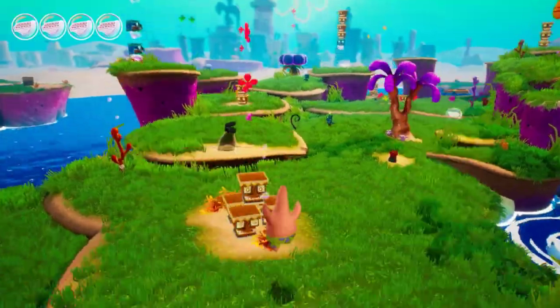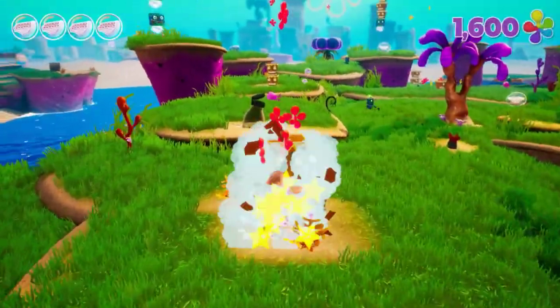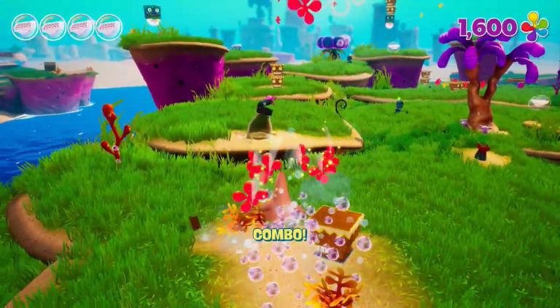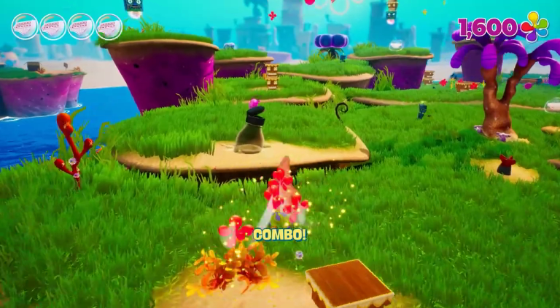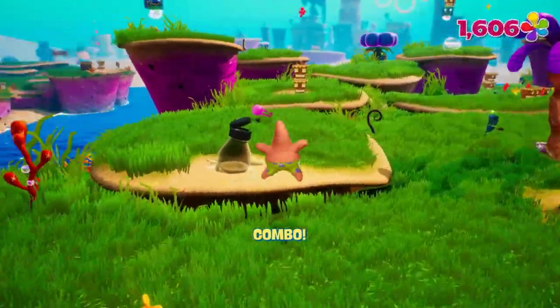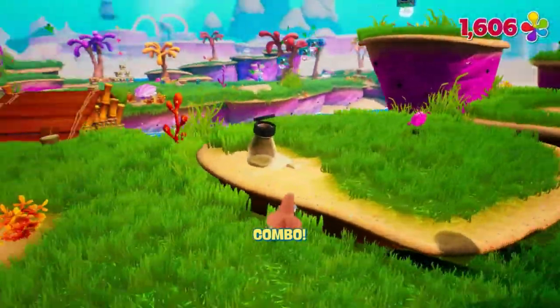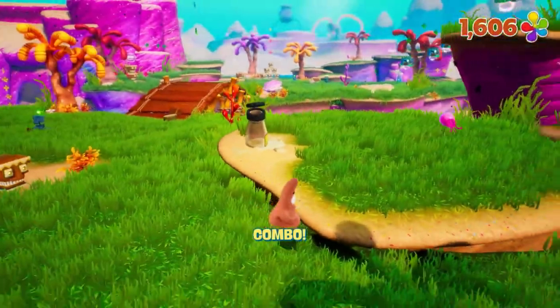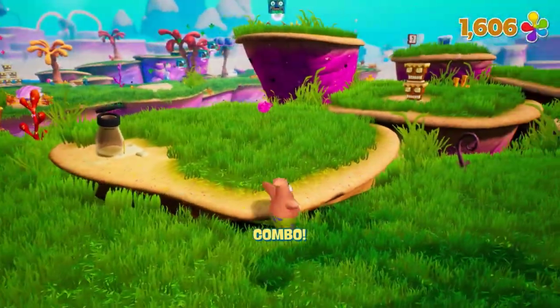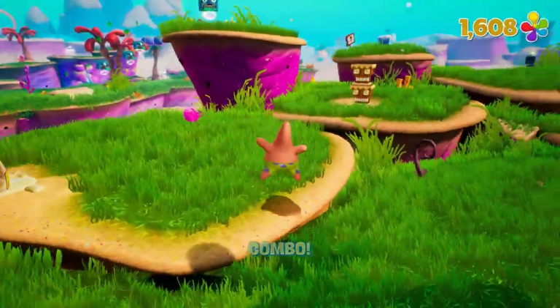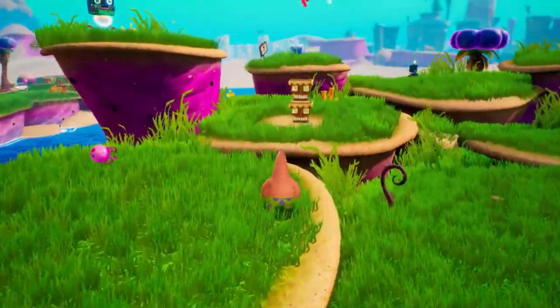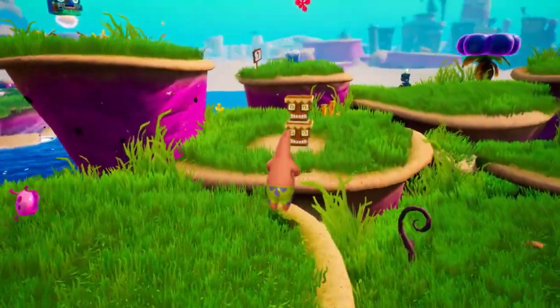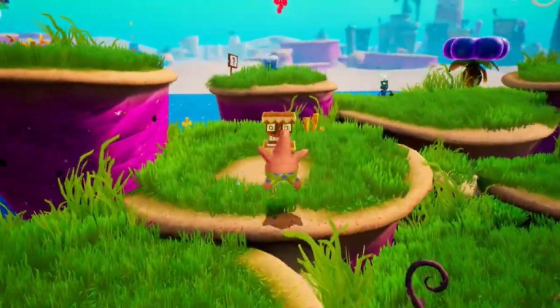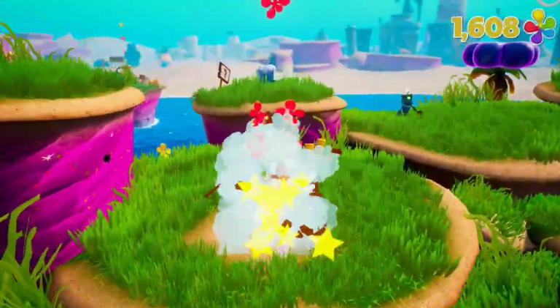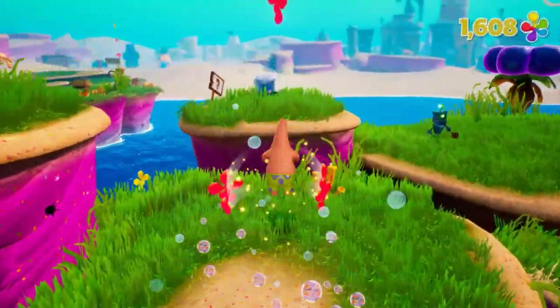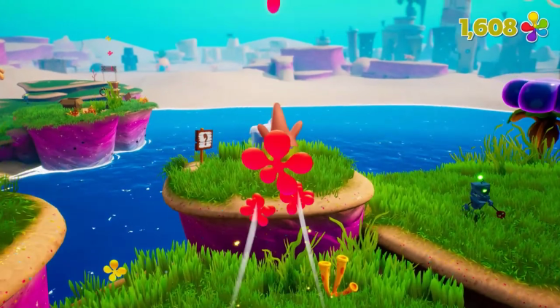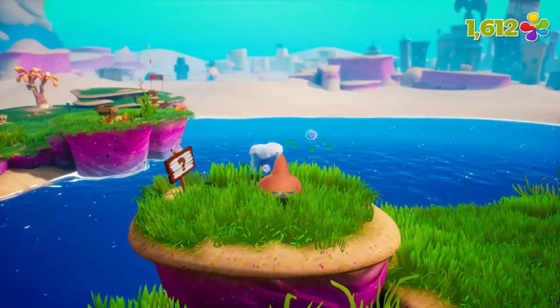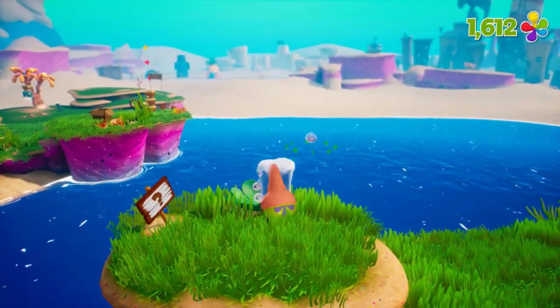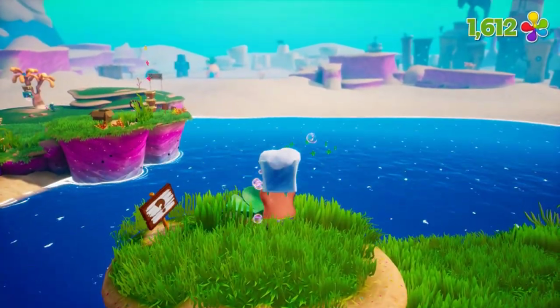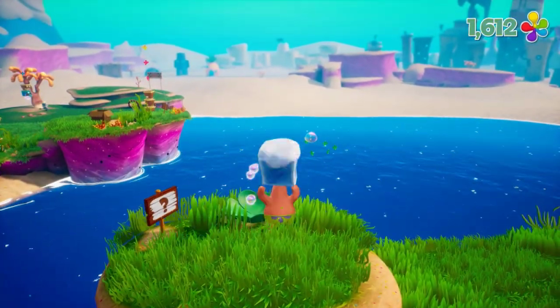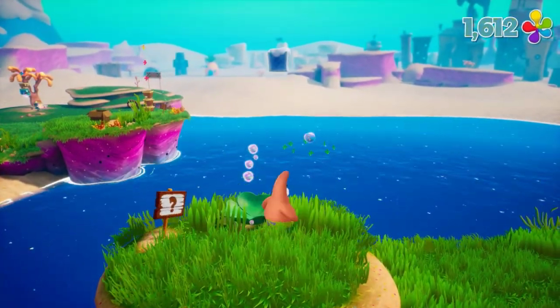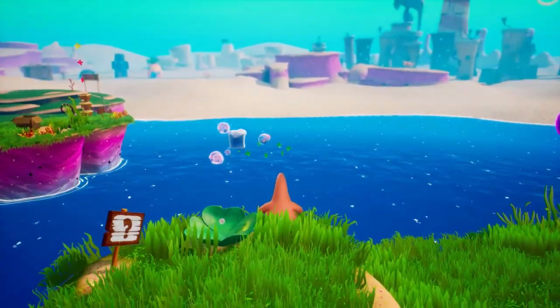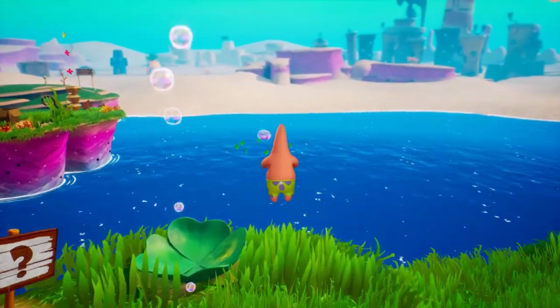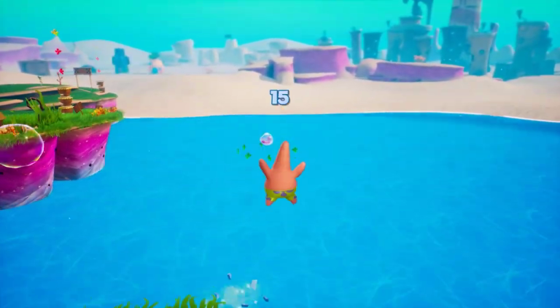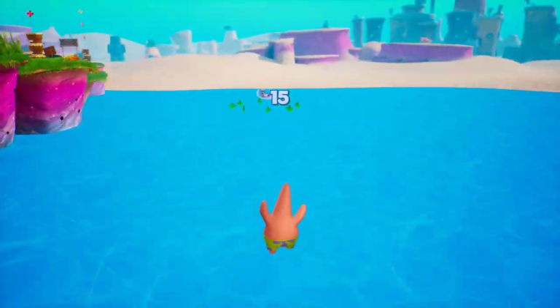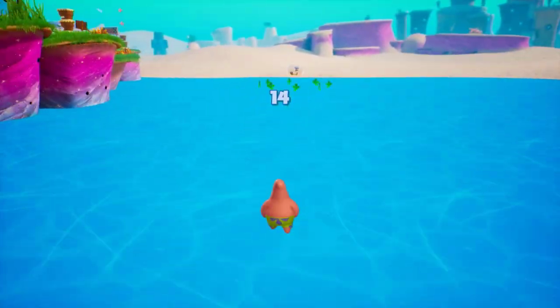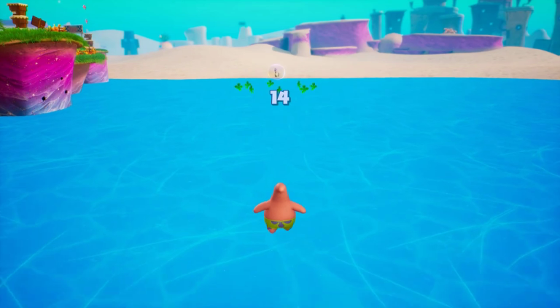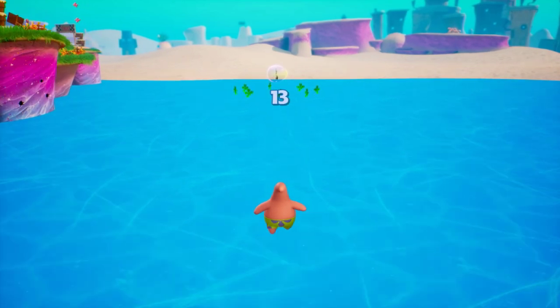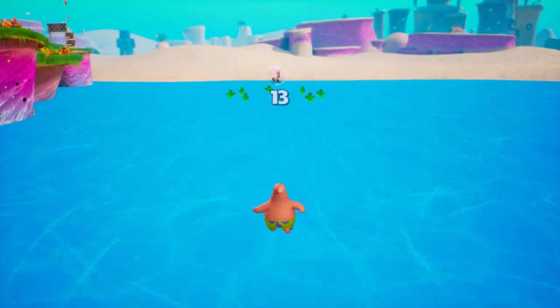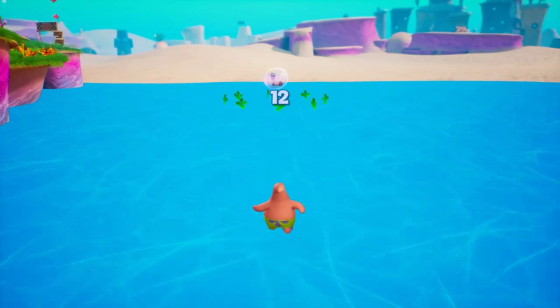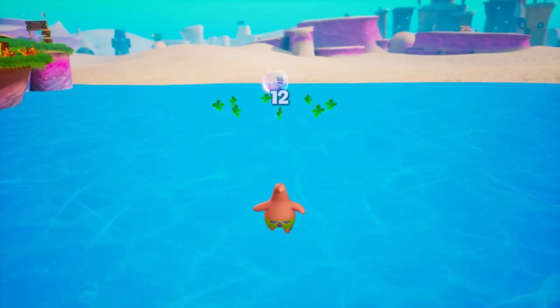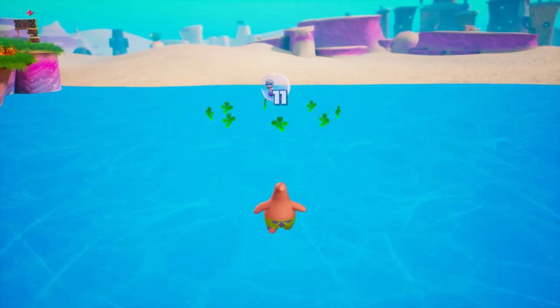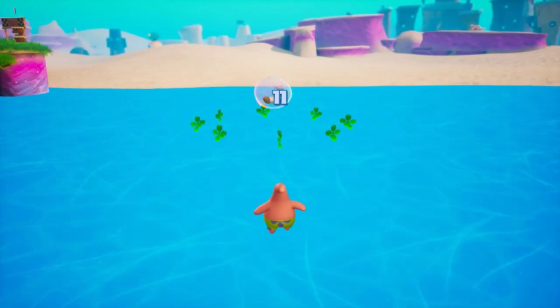Once you have the ability to play as Patrick, make sure to warp back to the little hook spatula so you end up in the first part of Jellyfish Fields, where you can finally throw the ice fruit into the water, handing you your next sock.